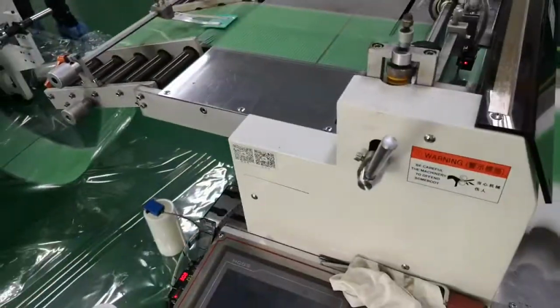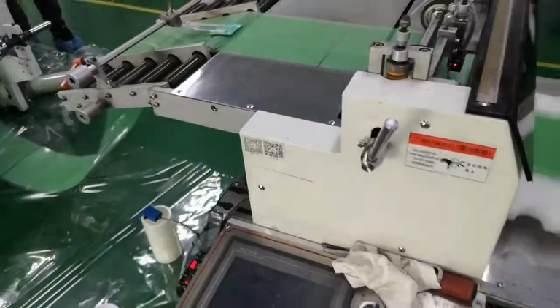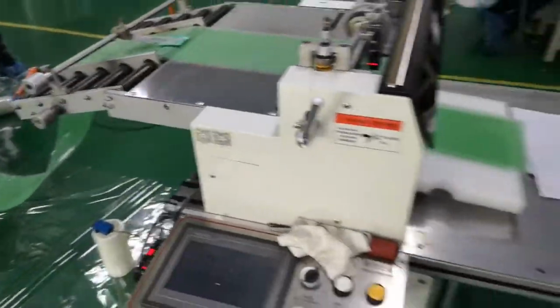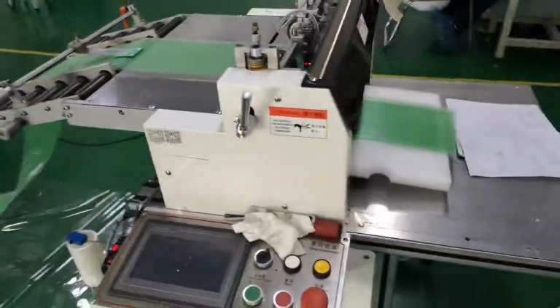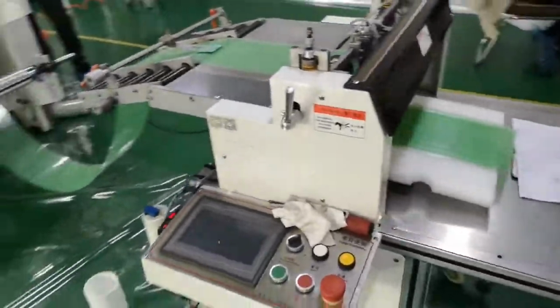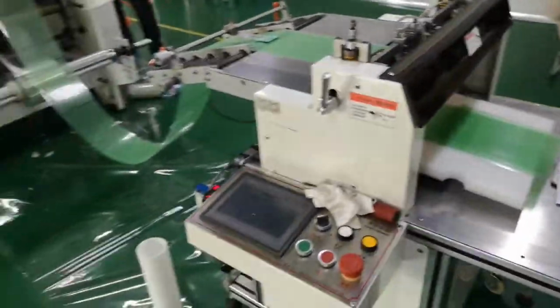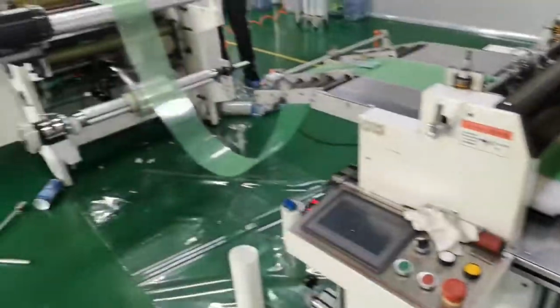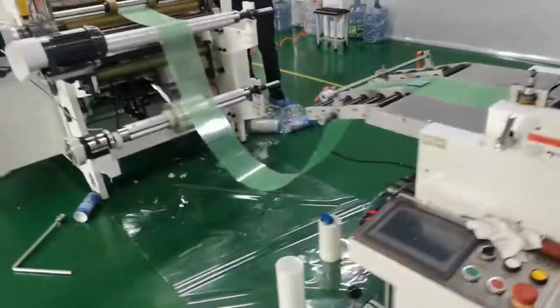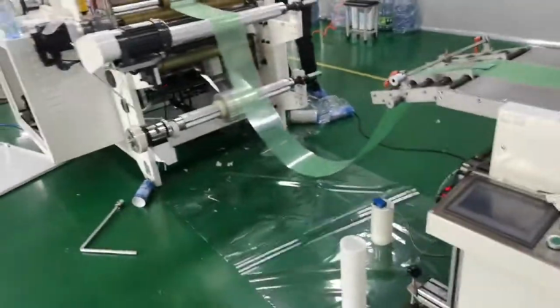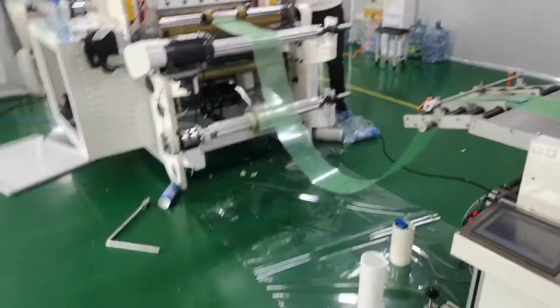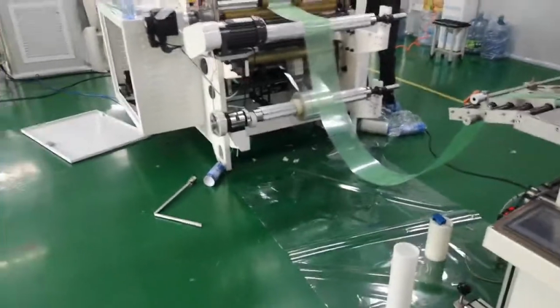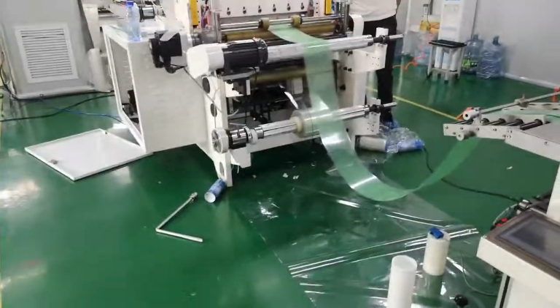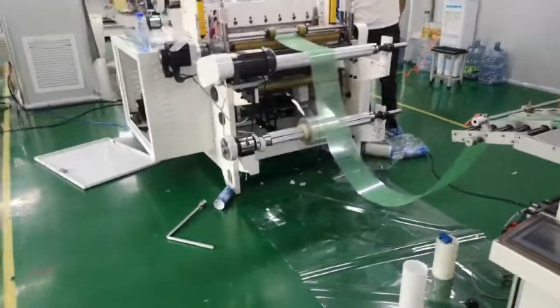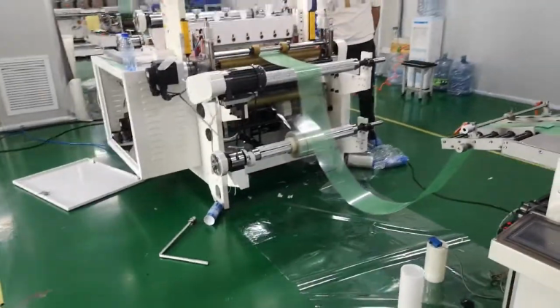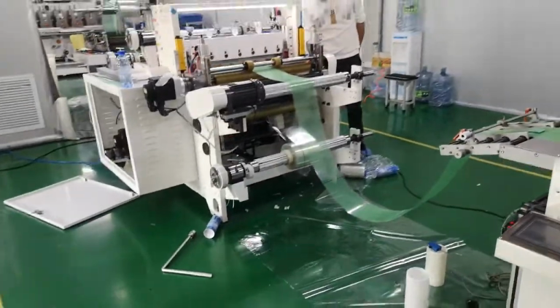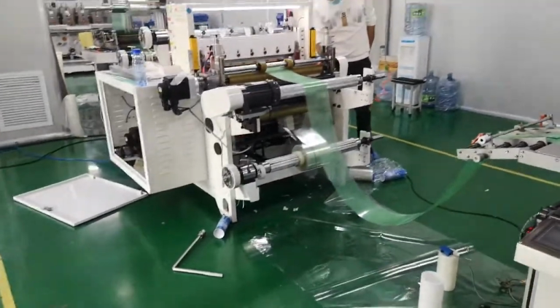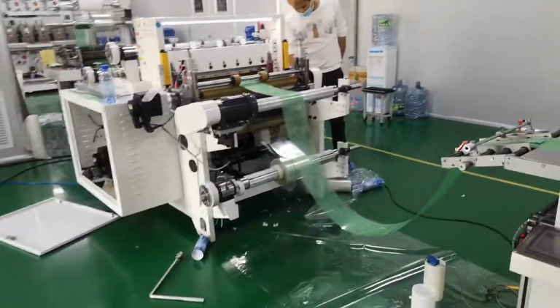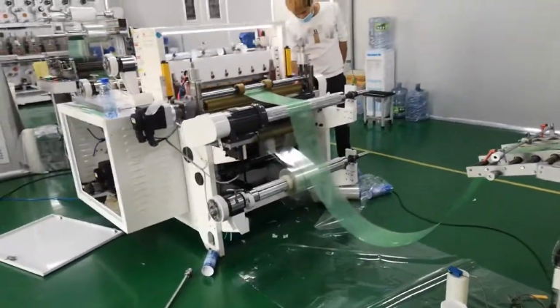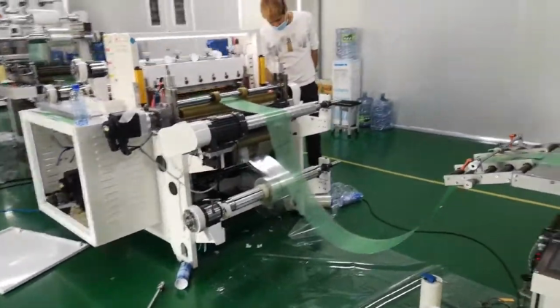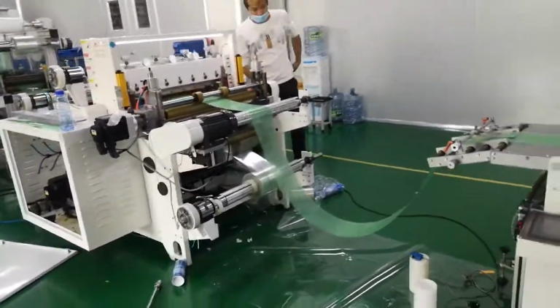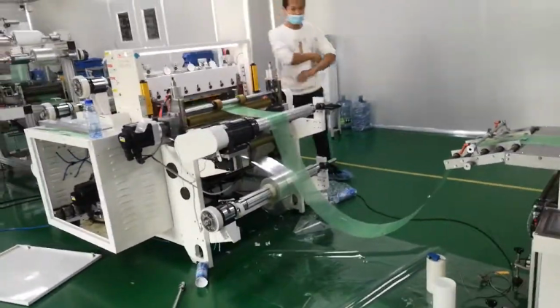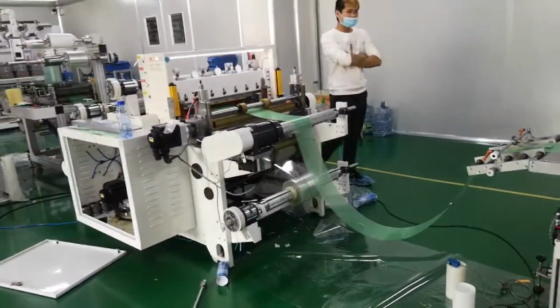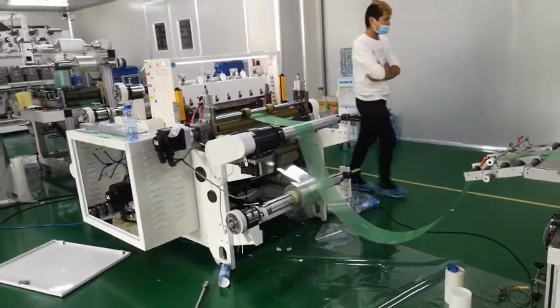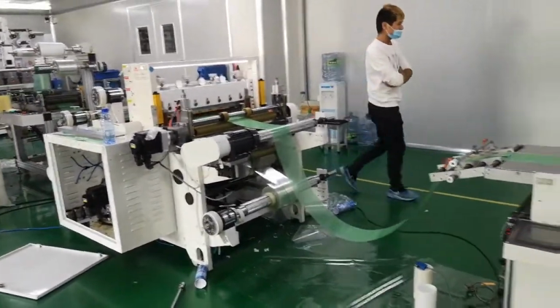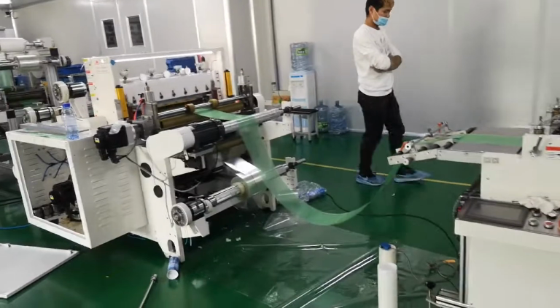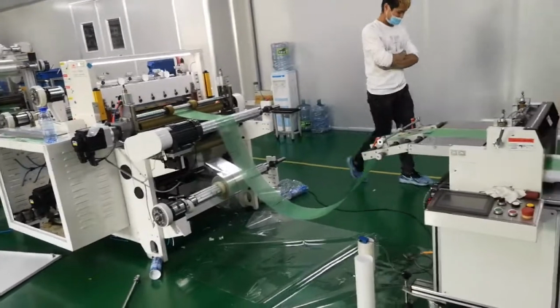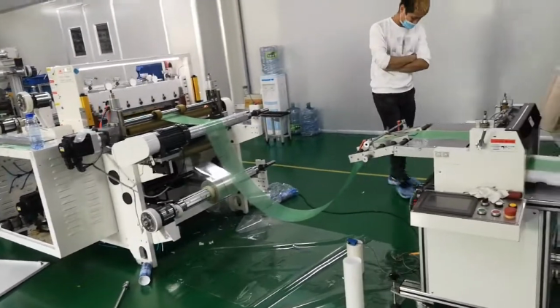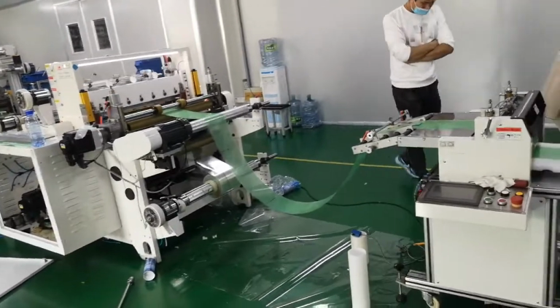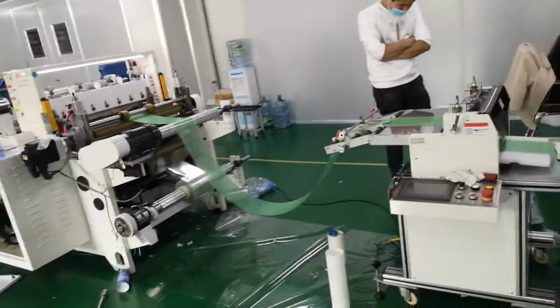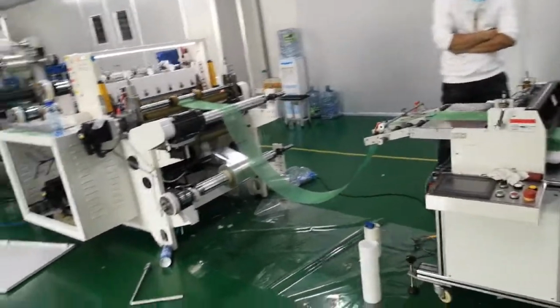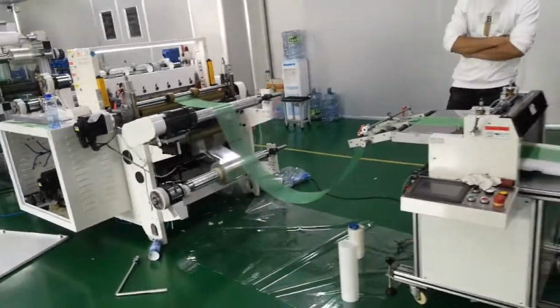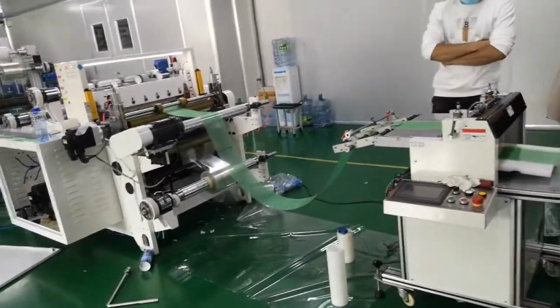It is feeding sheet cutting. Very stable working, so the operator does not need to intervene.